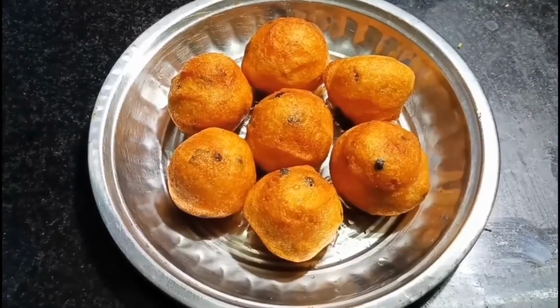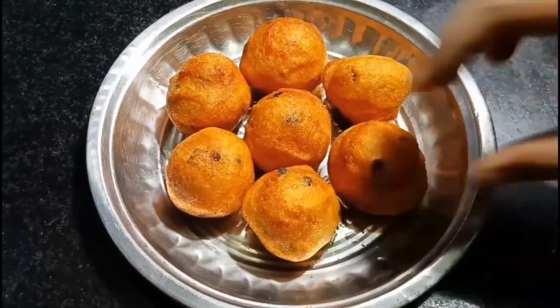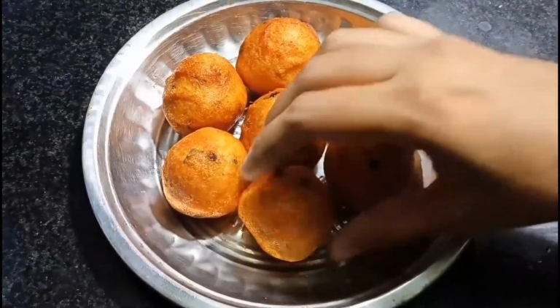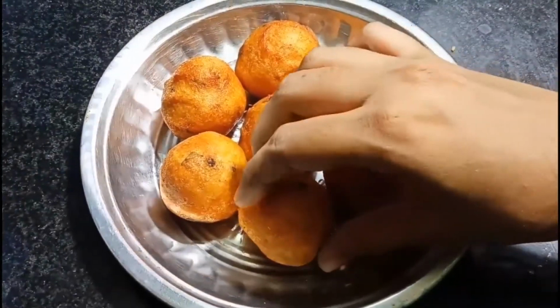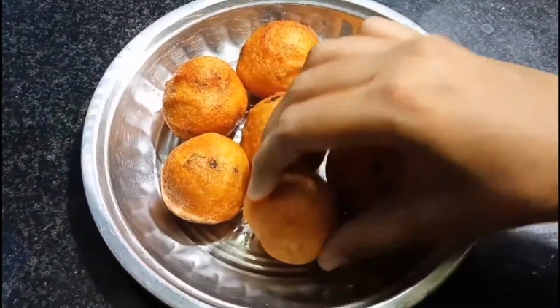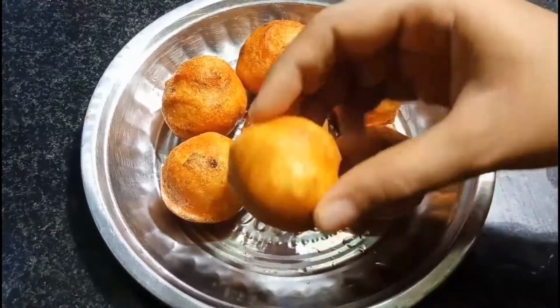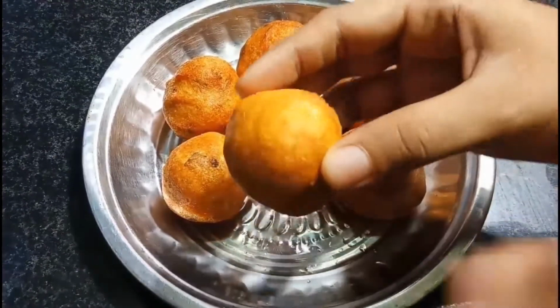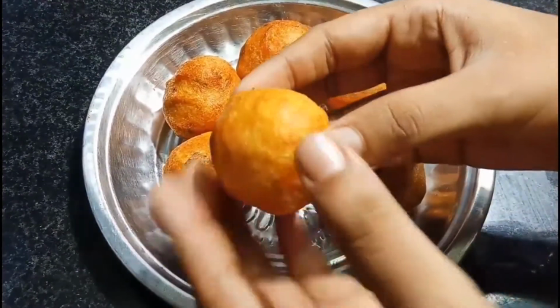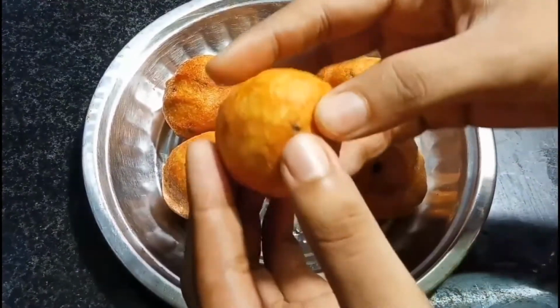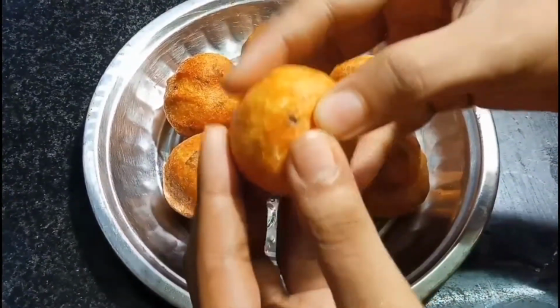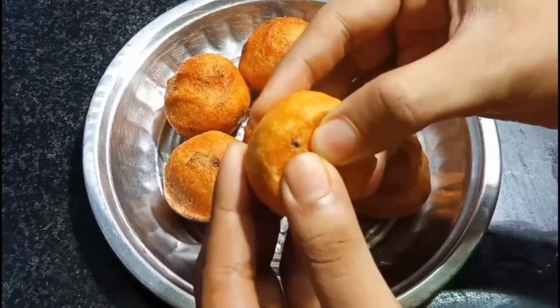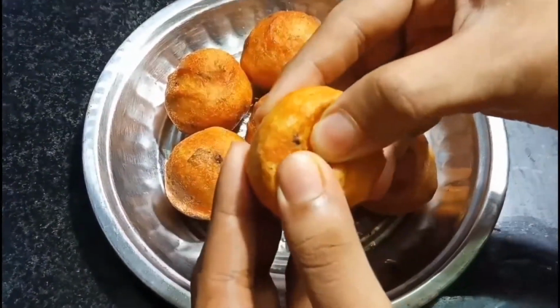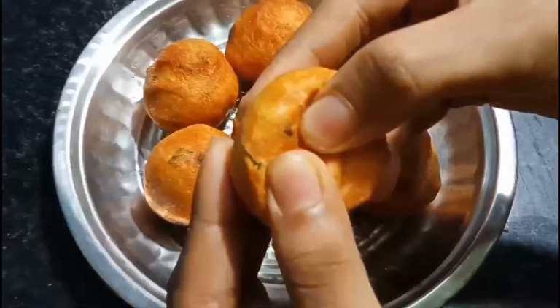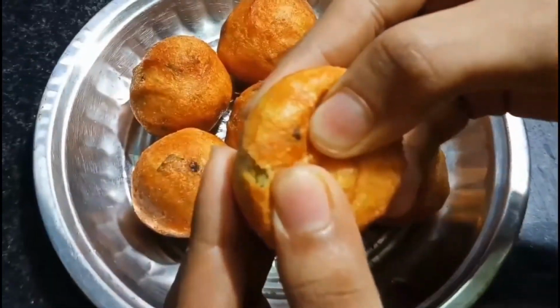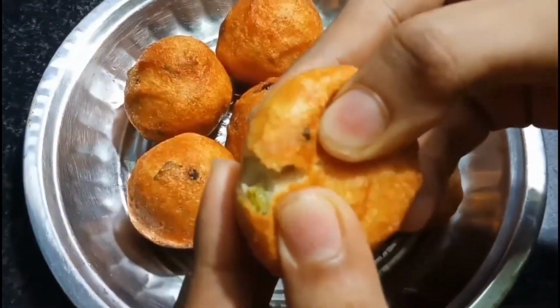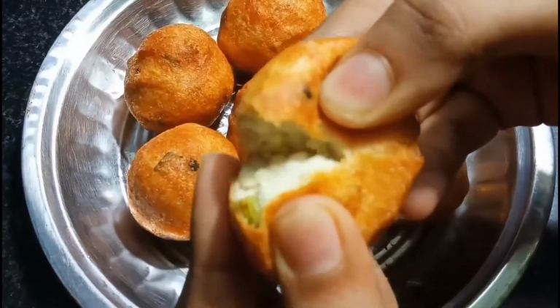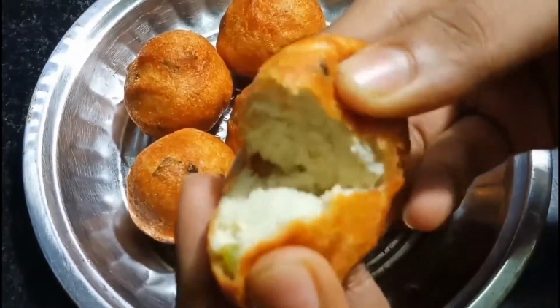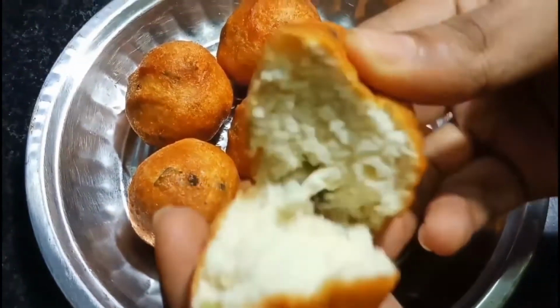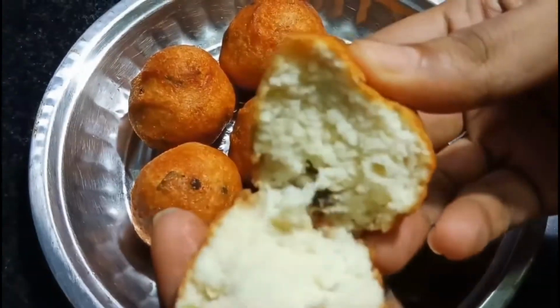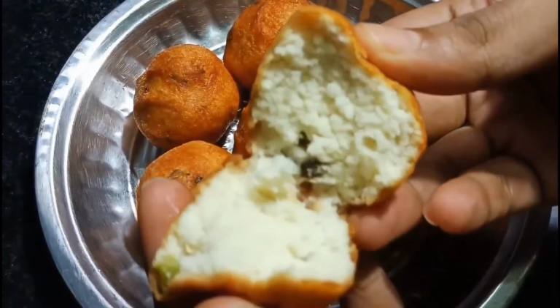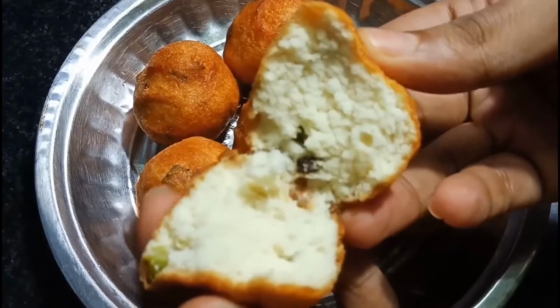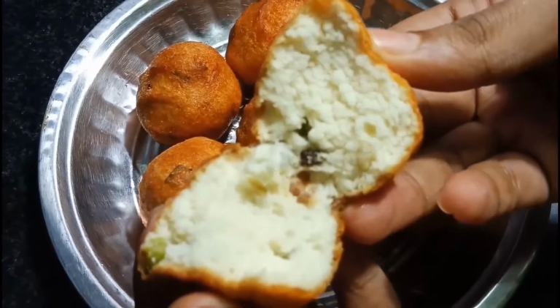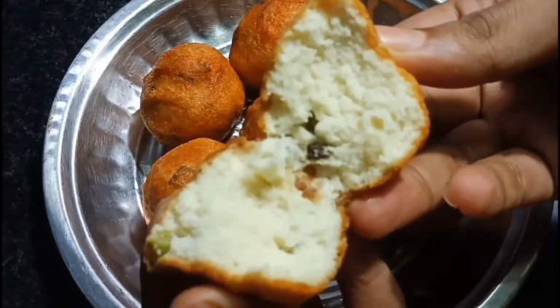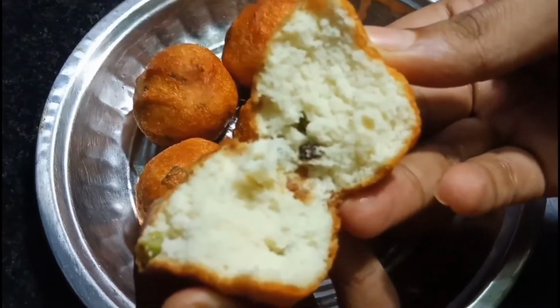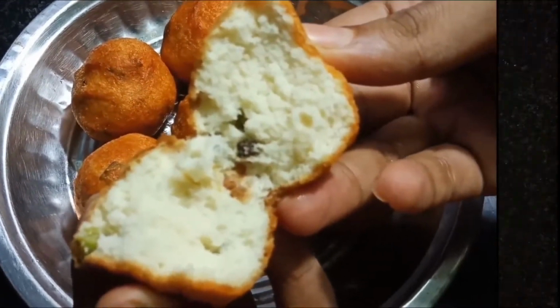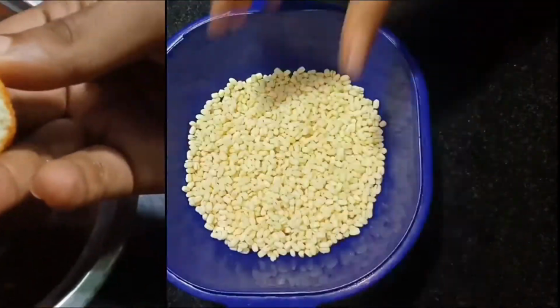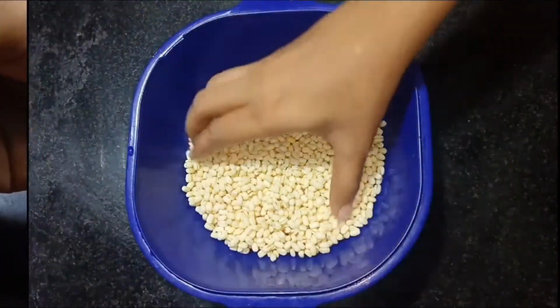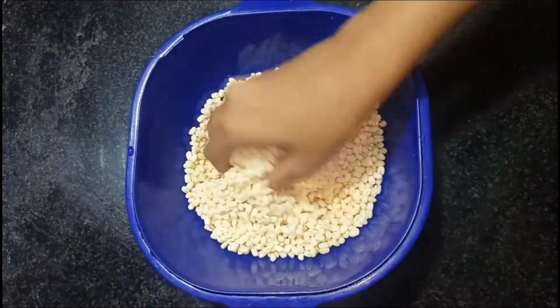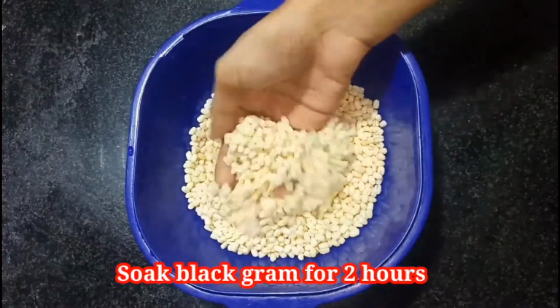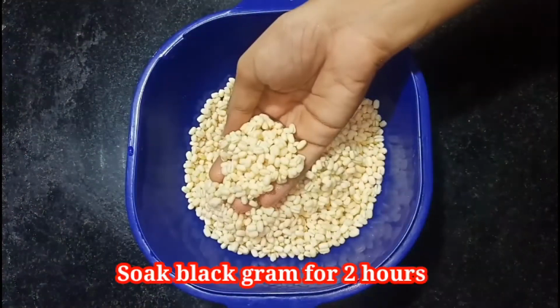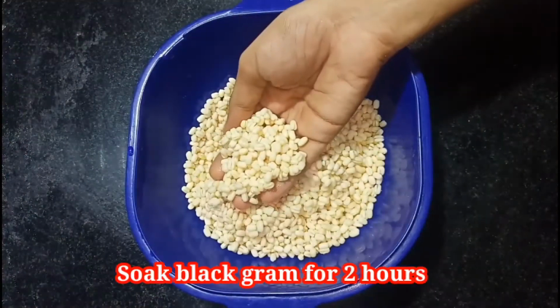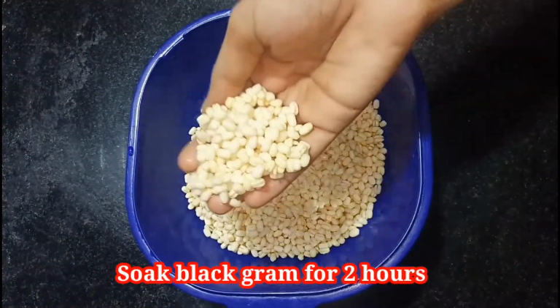This bonda is crispy on the outside and so soft inside. This will turn out perfectly if you follow all the steps which I am following. Okay, let's see how to make this bonda.